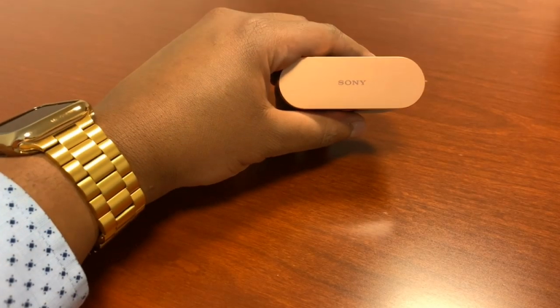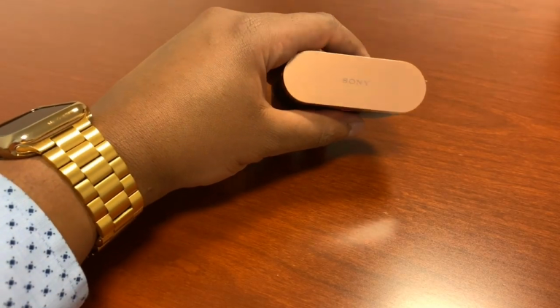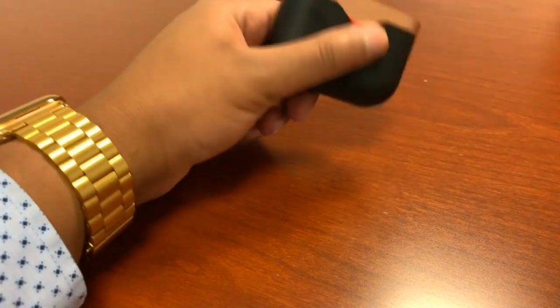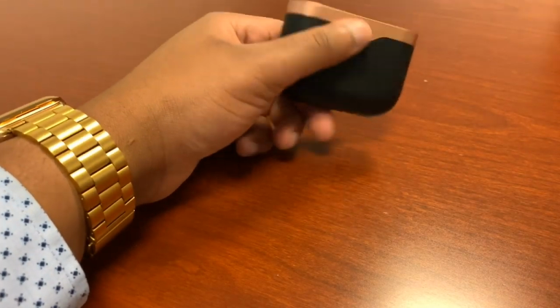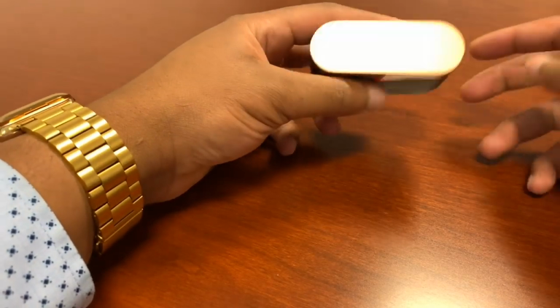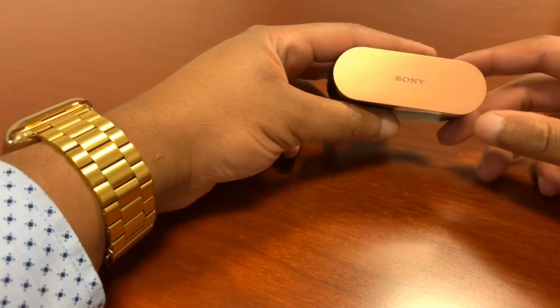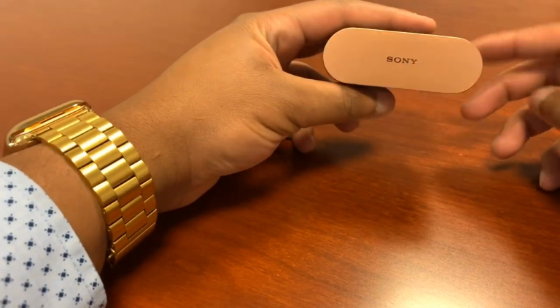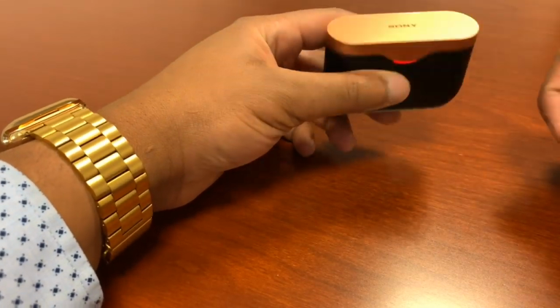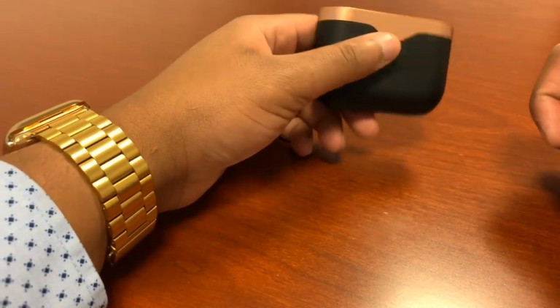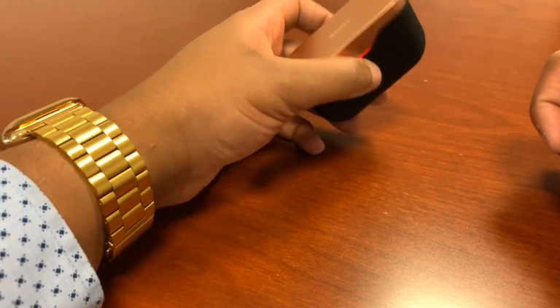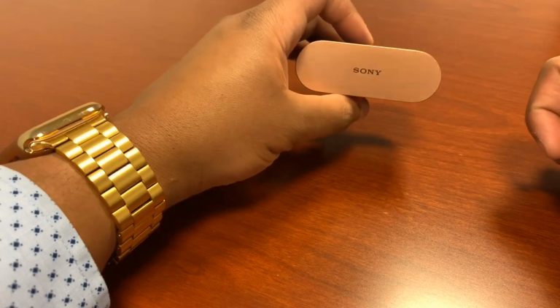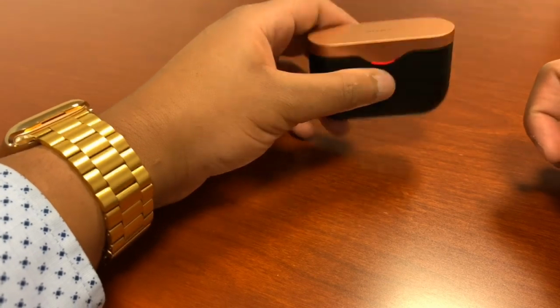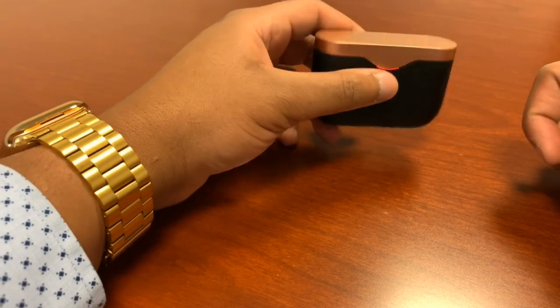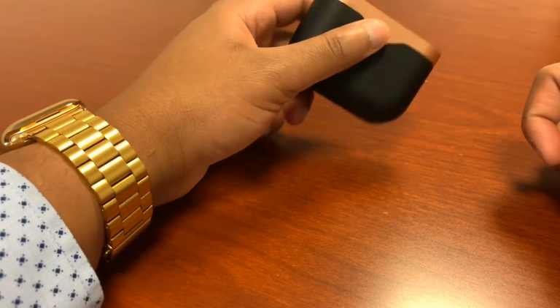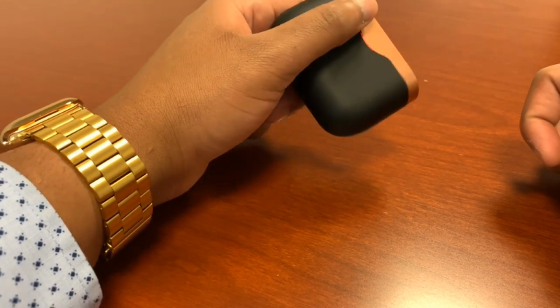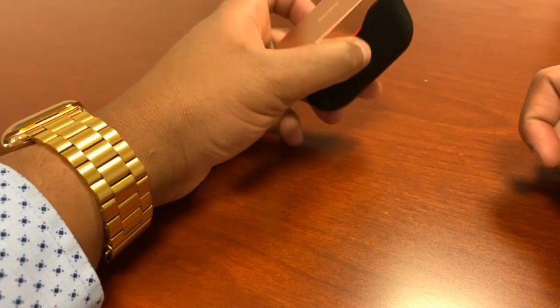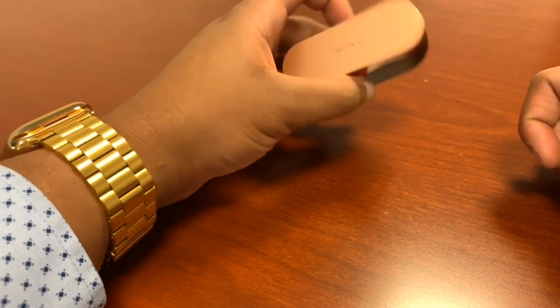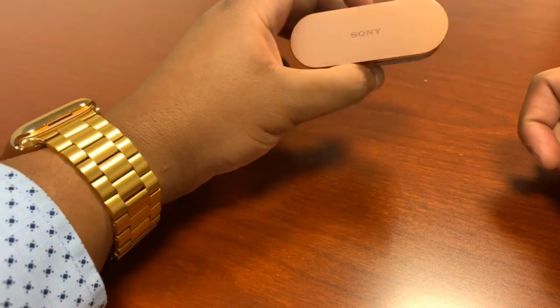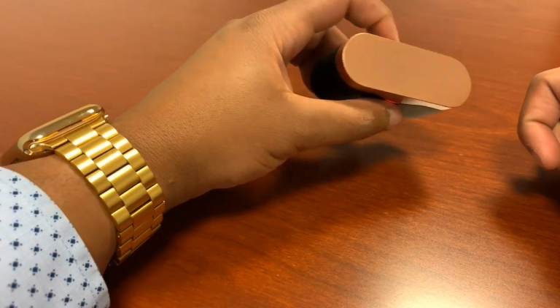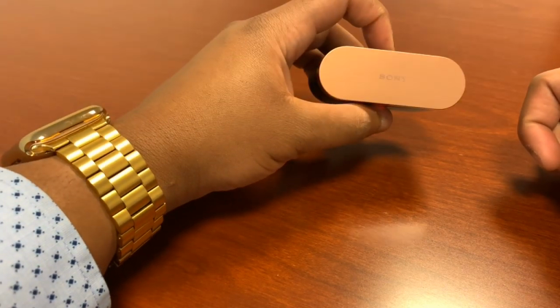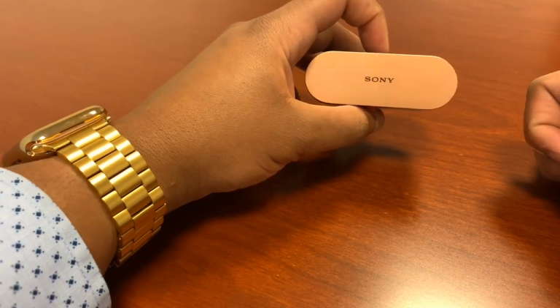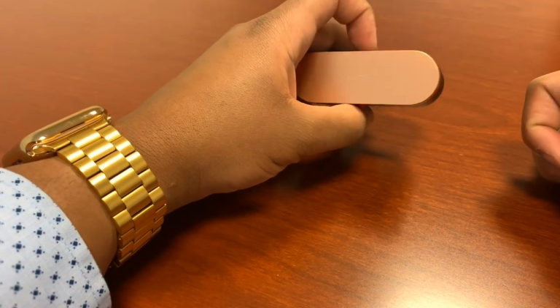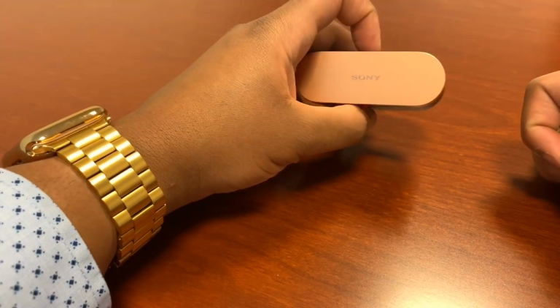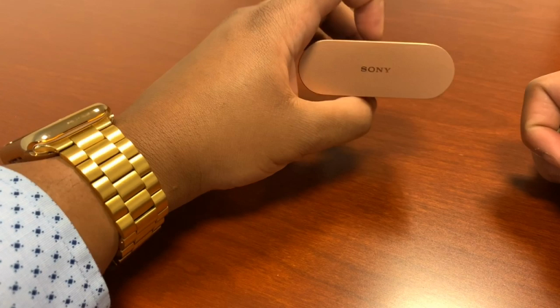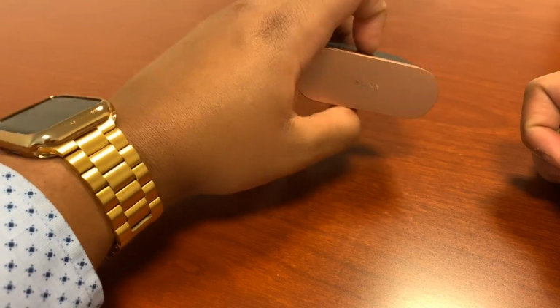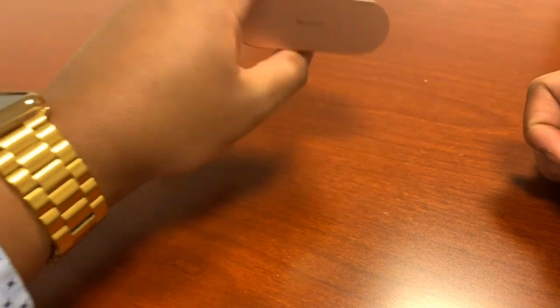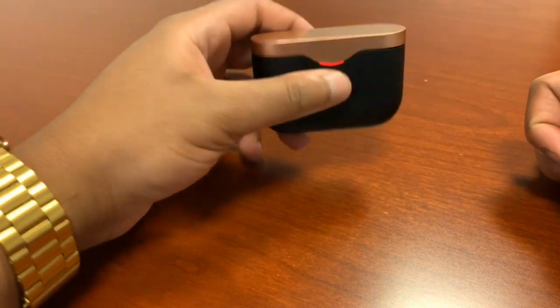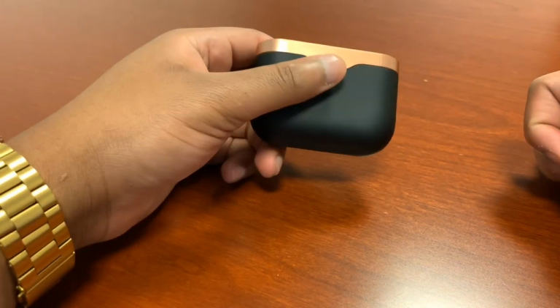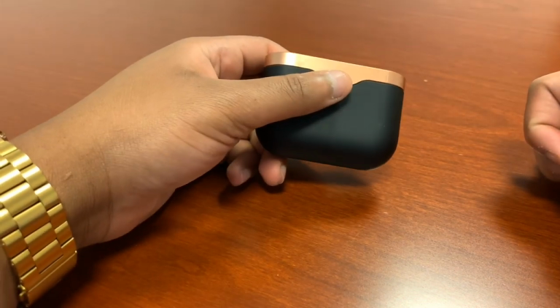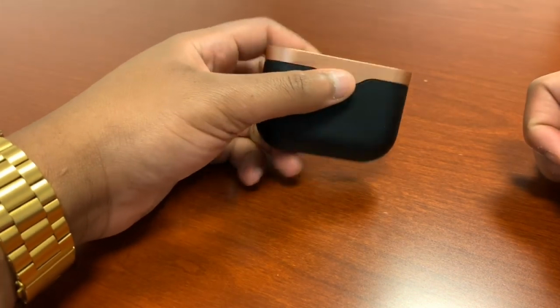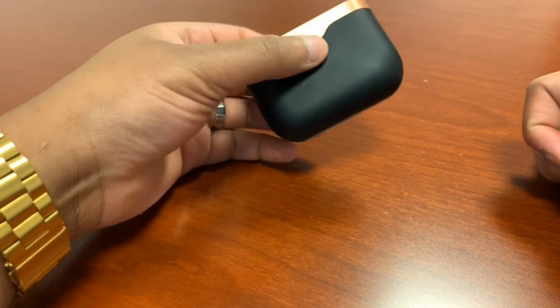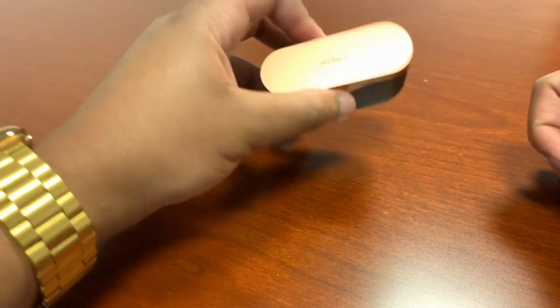Hello guys and welcome to my review of the new Sony WF-1000XM3. We're going to start it off with the price — currently you can pick these up for $229 US dollars.